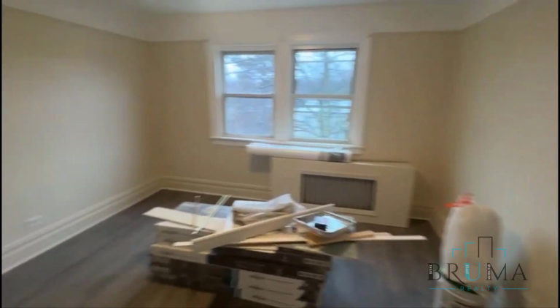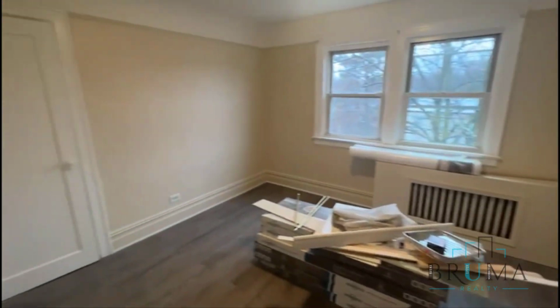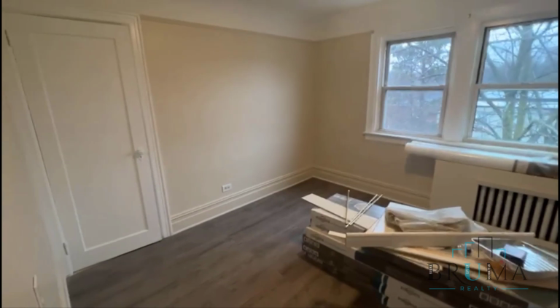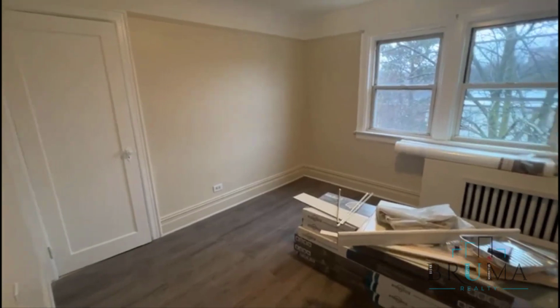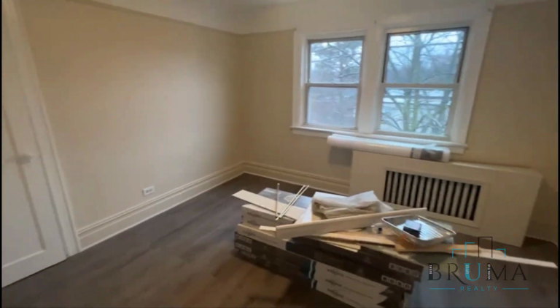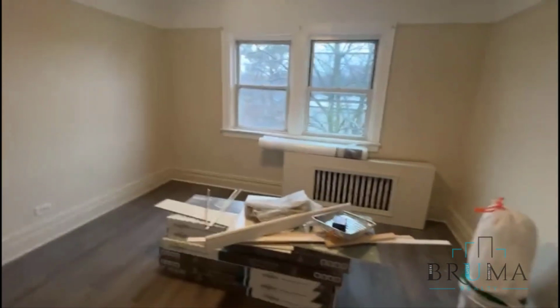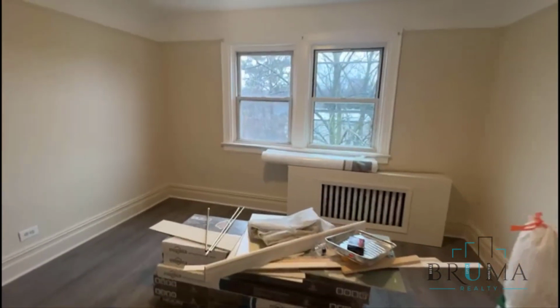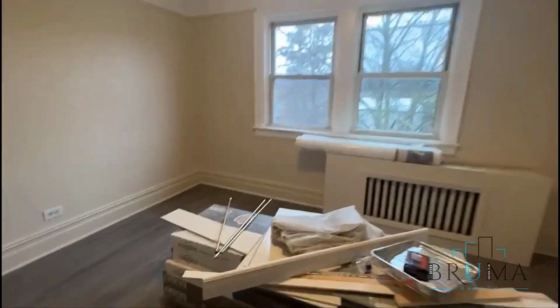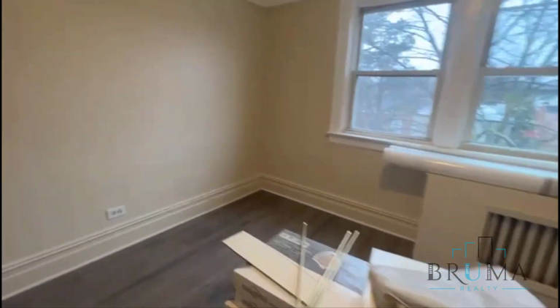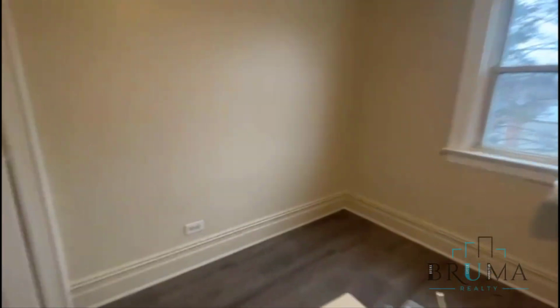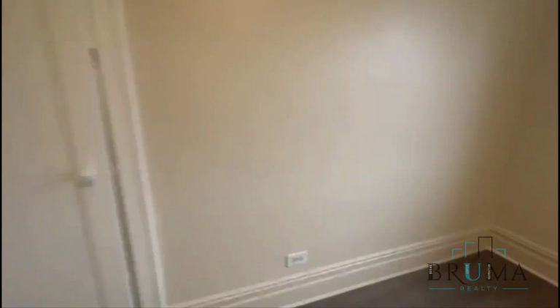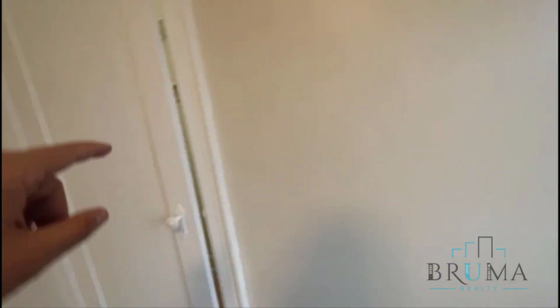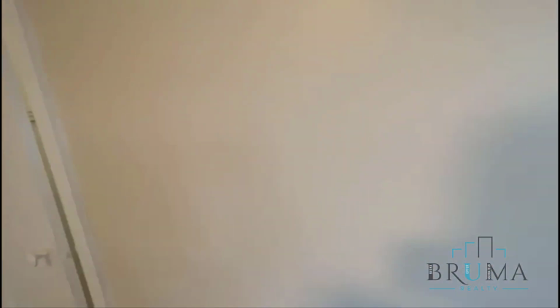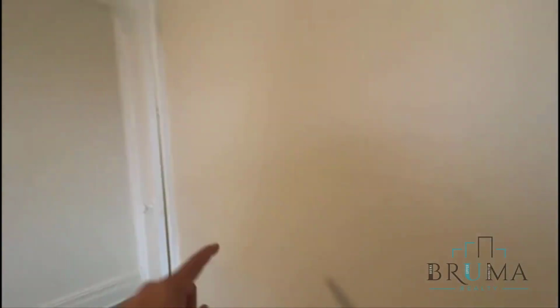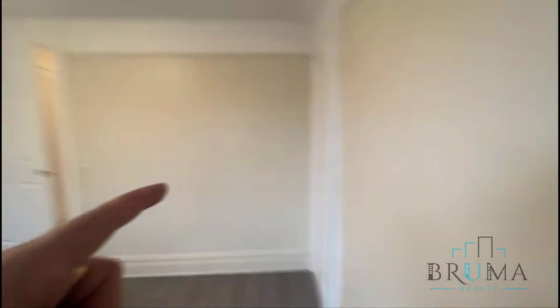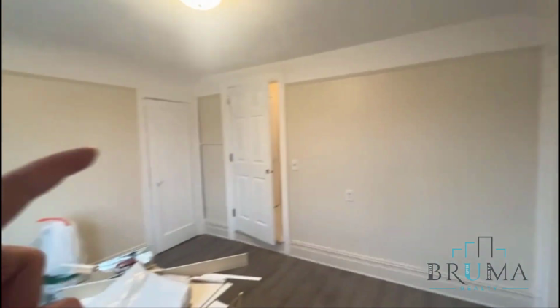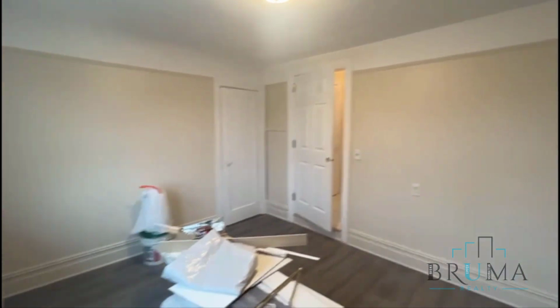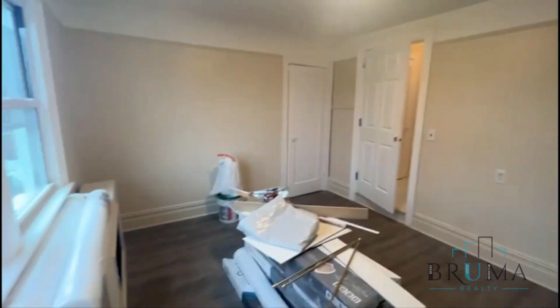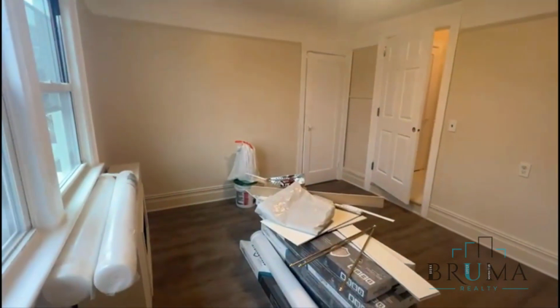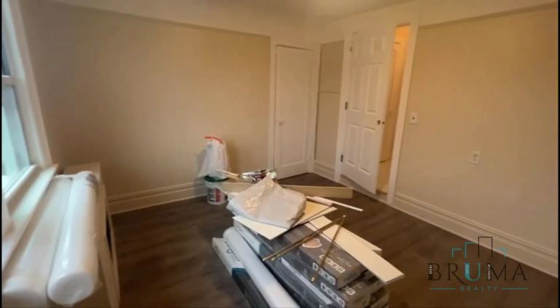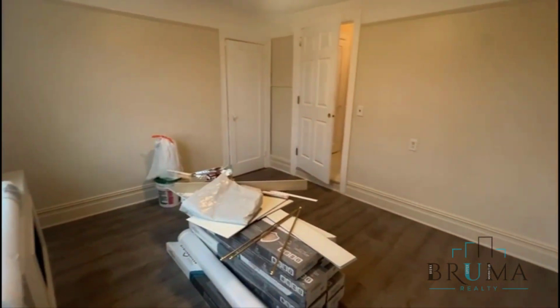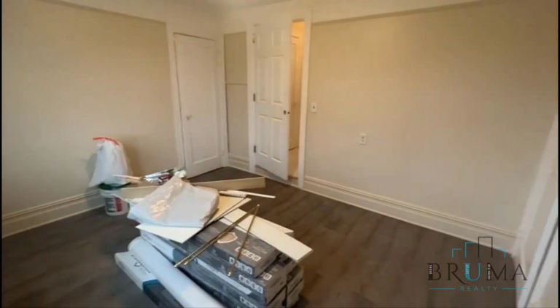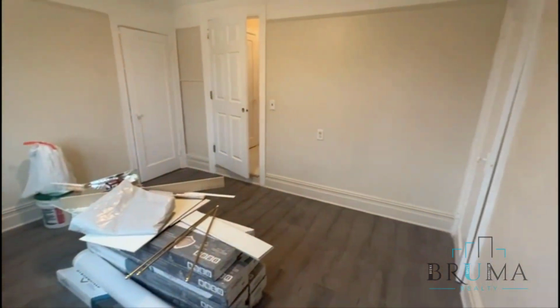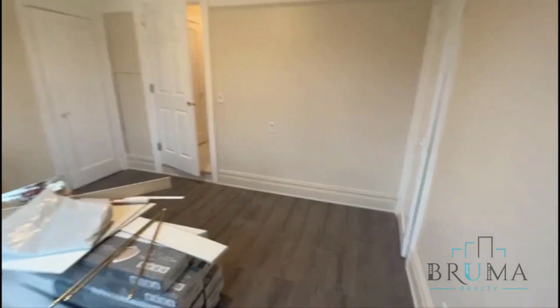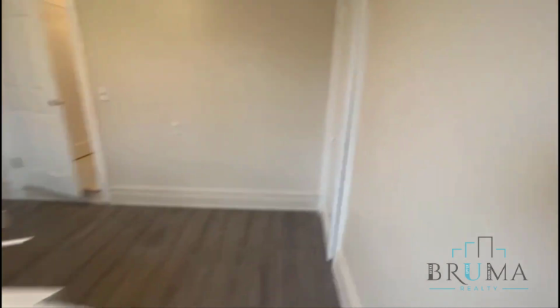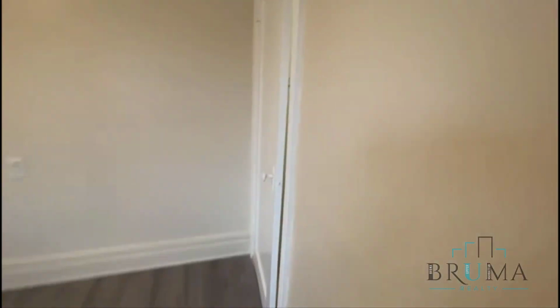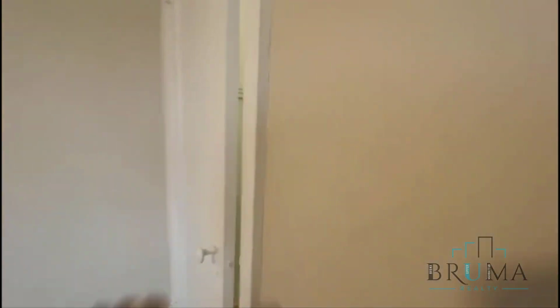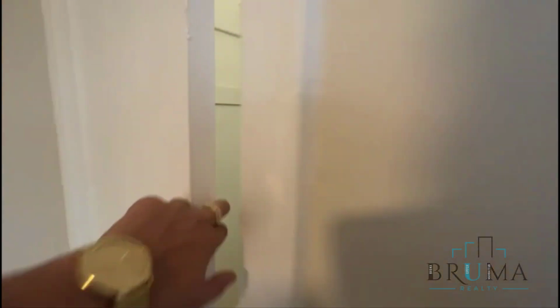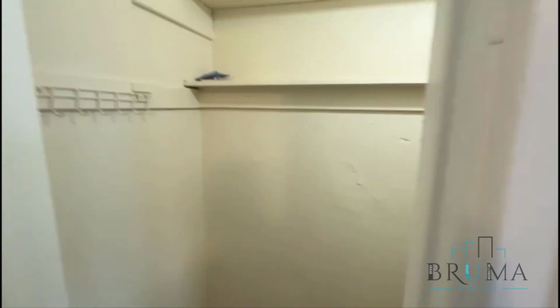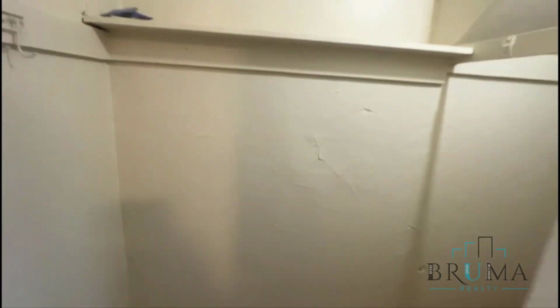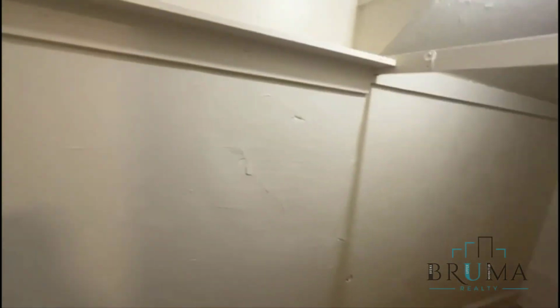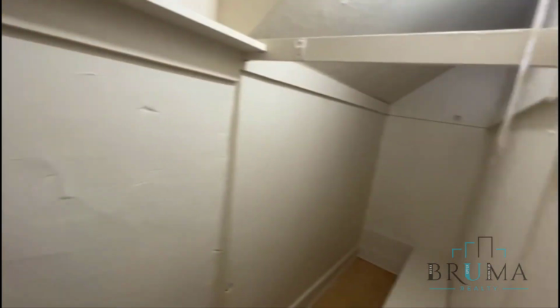Finally, your second bedroom, which is also a king-size. This one has two walk-in closets as well — one on the right, one on the left. Very nice big bedroom.